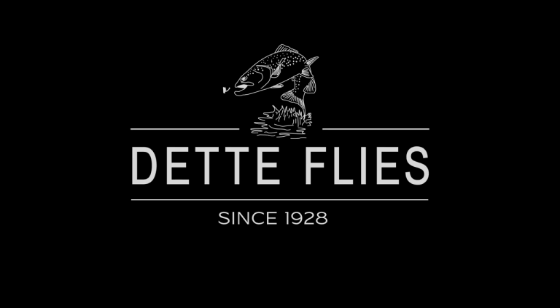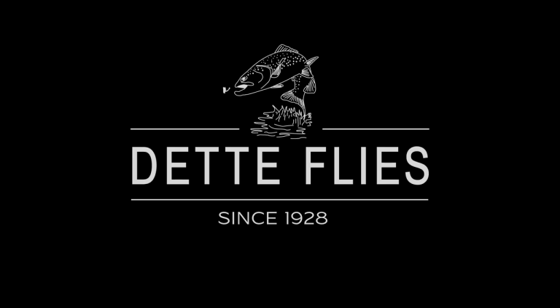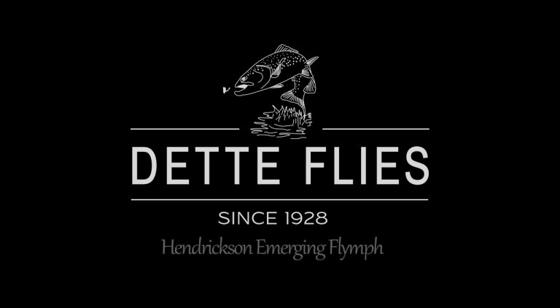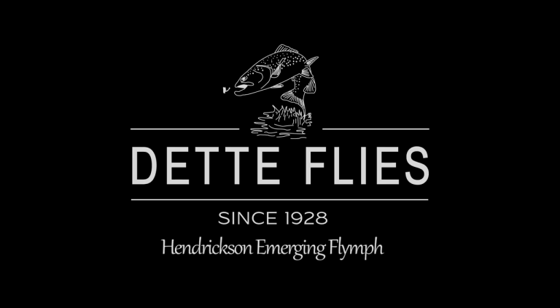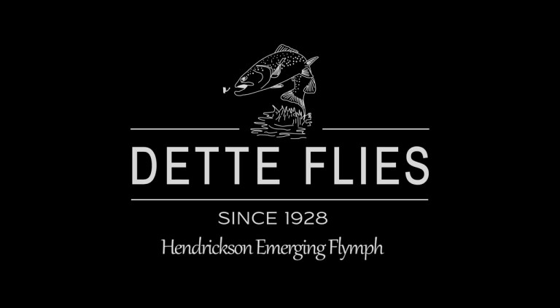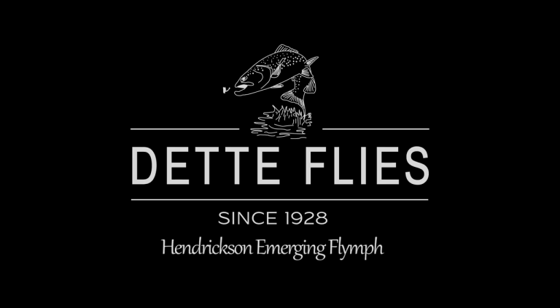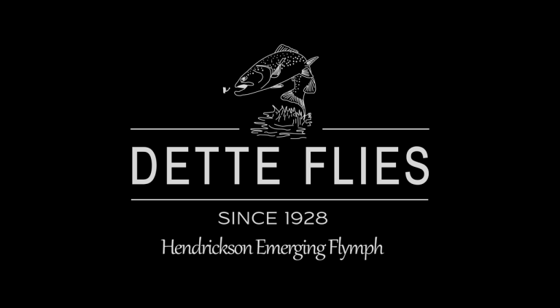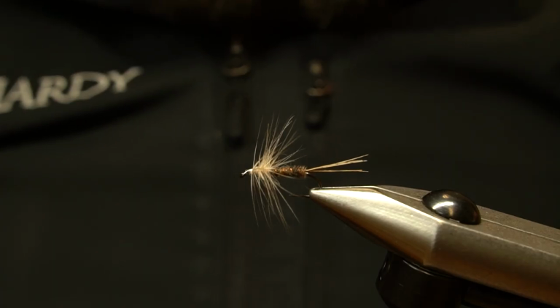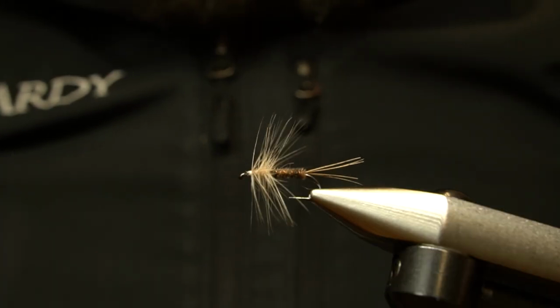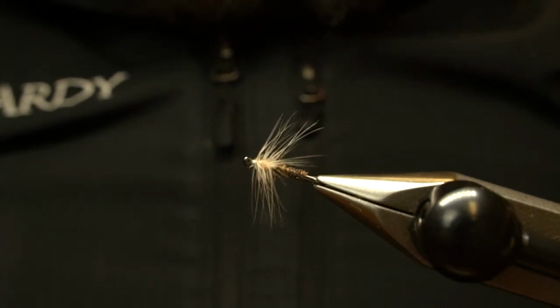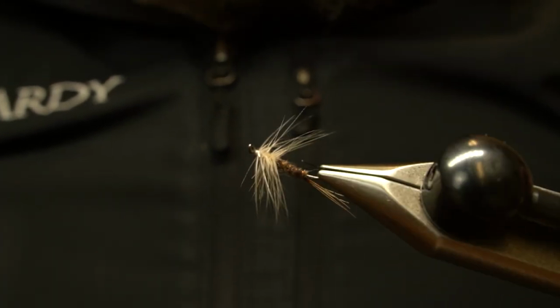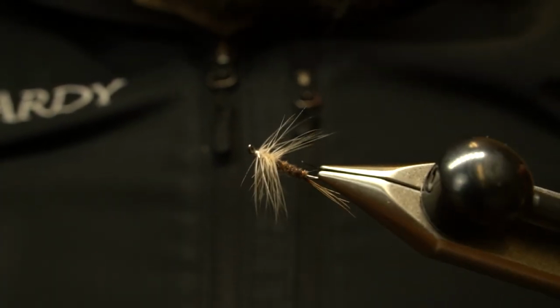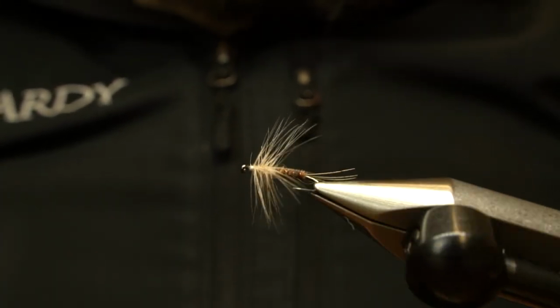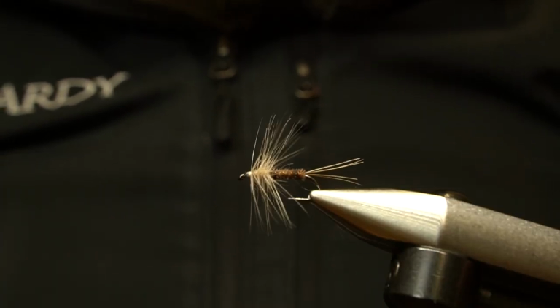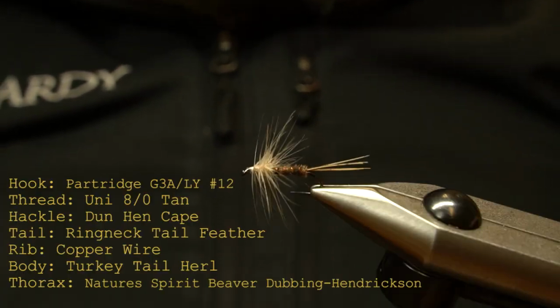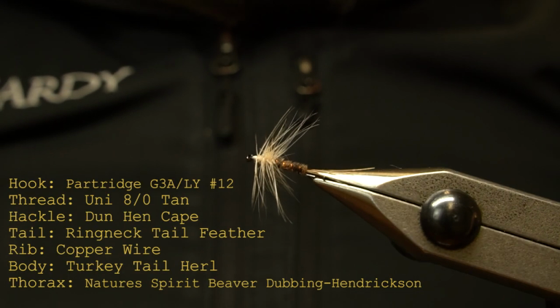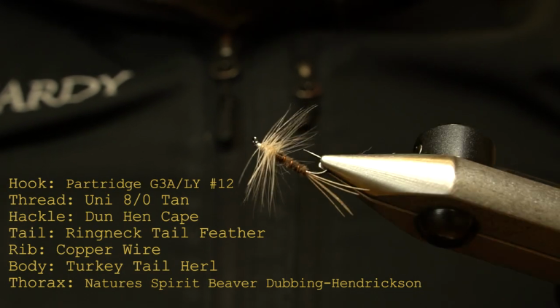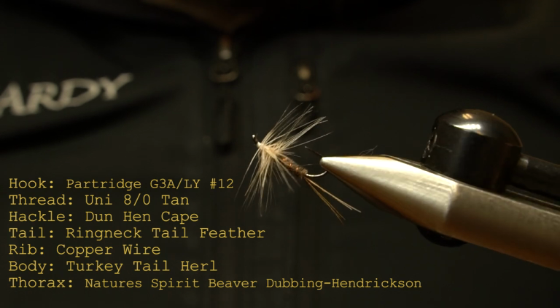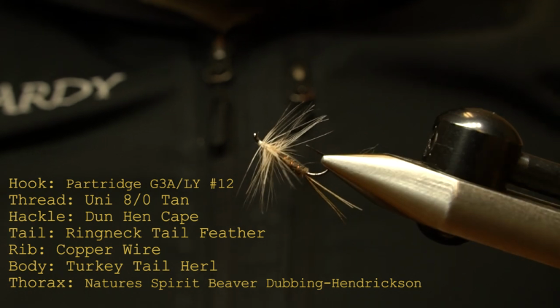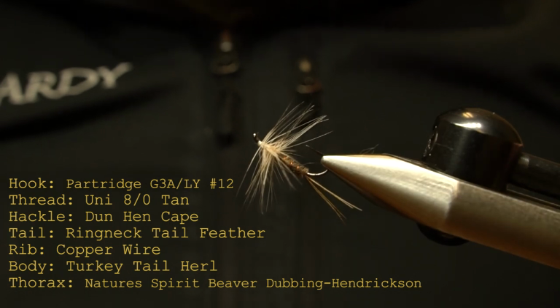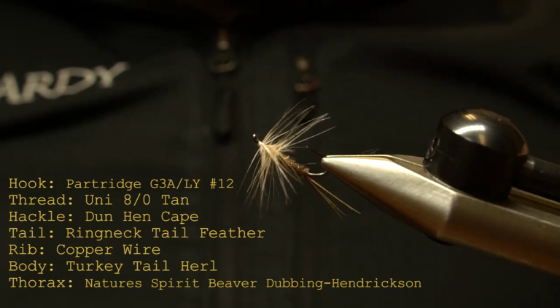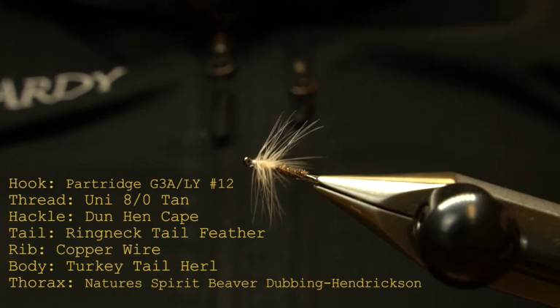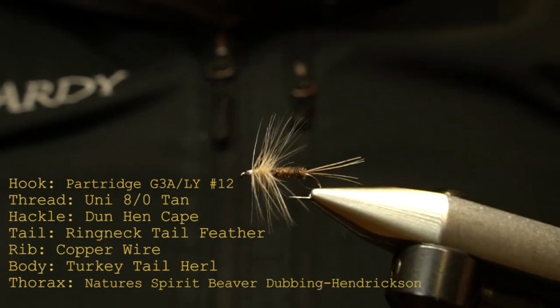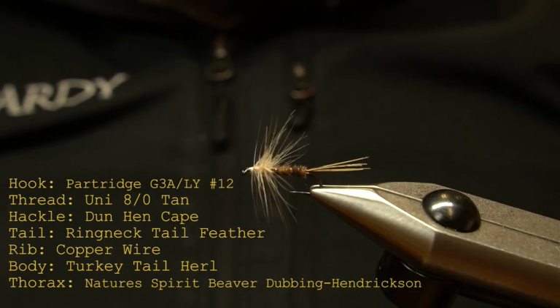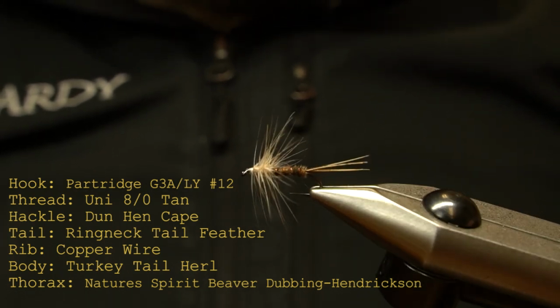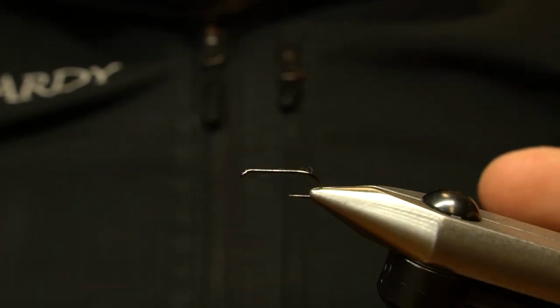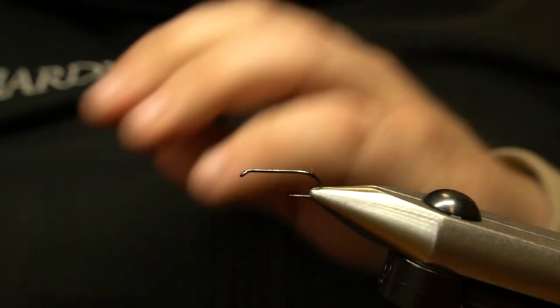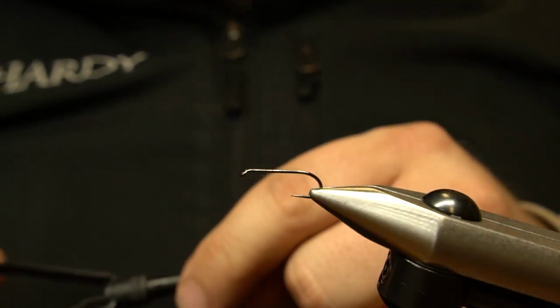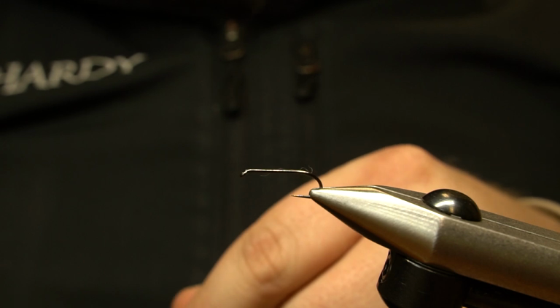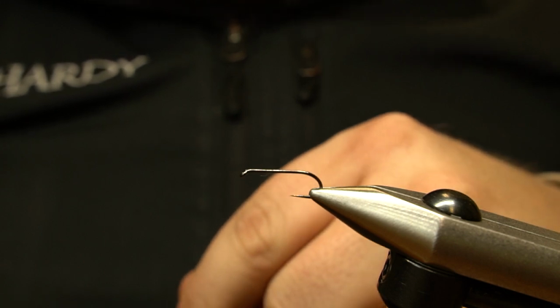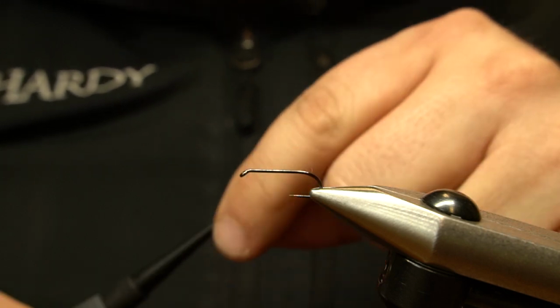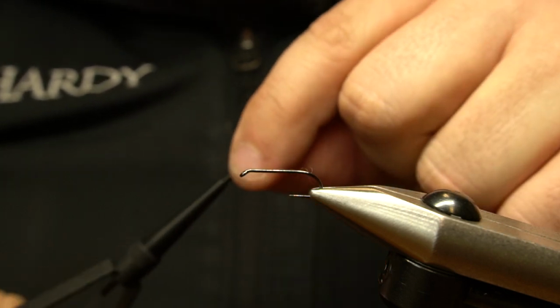Today we are tying a Hendrickson Emerging Flimp. This great pattern can be fished wet, on the swing, or lift, but excels when floating is applied and fished in the film. Pattern aside, the reverse hackle technique allows for speed and durability.